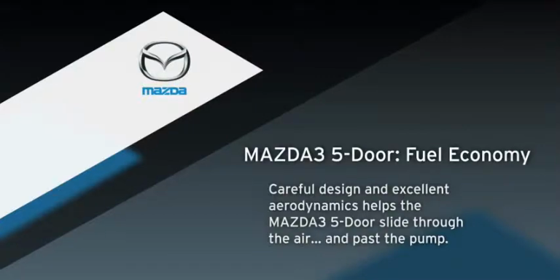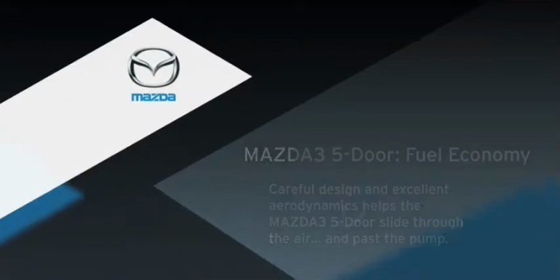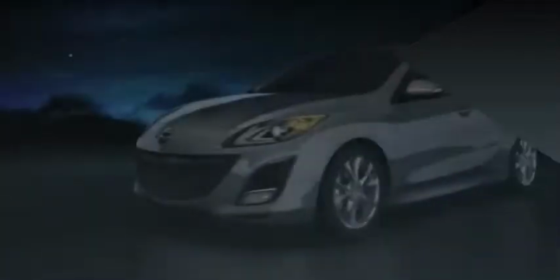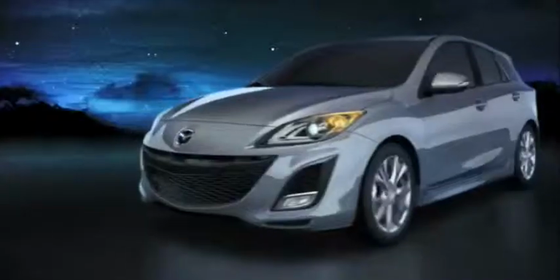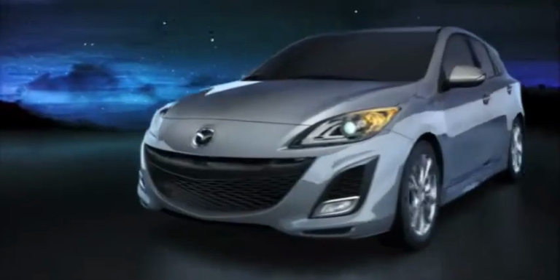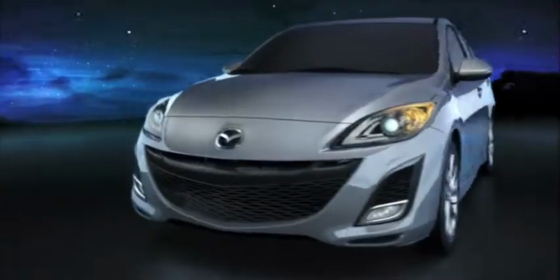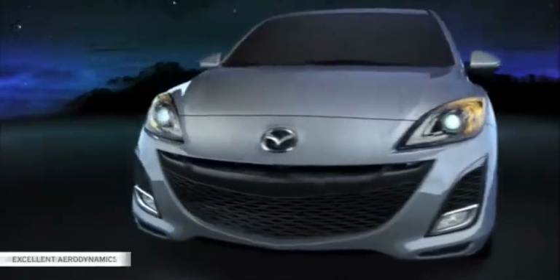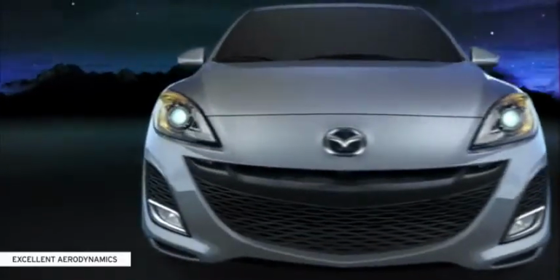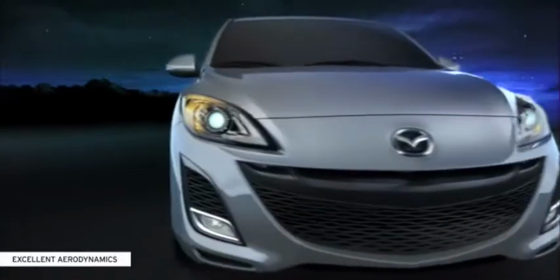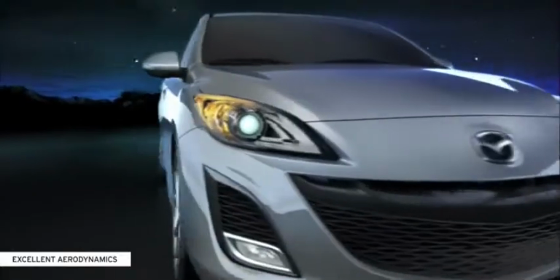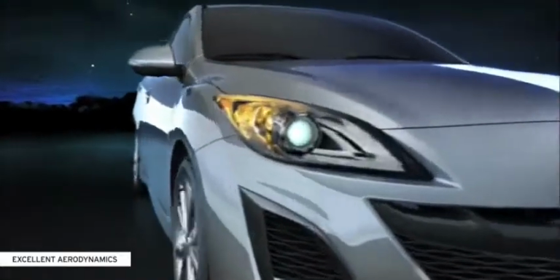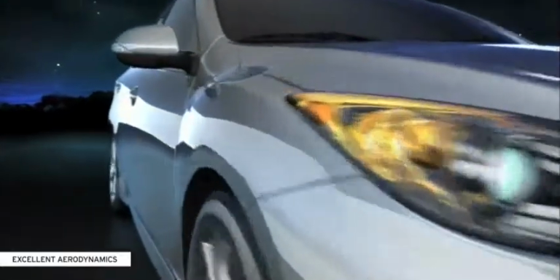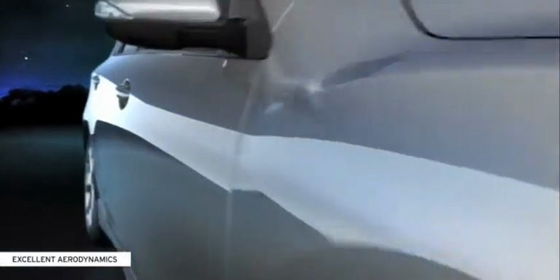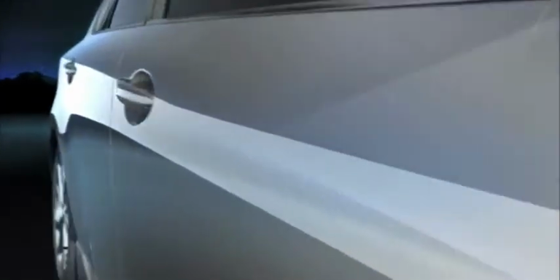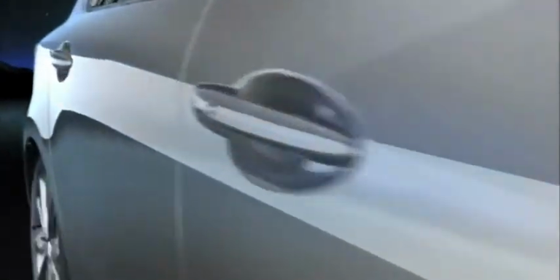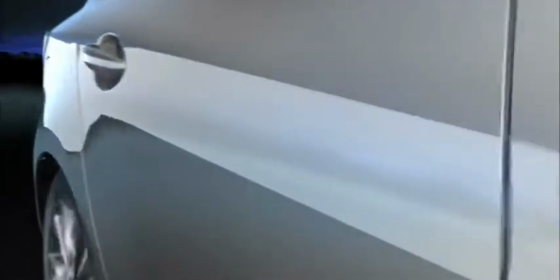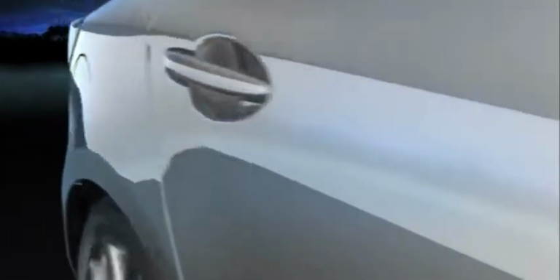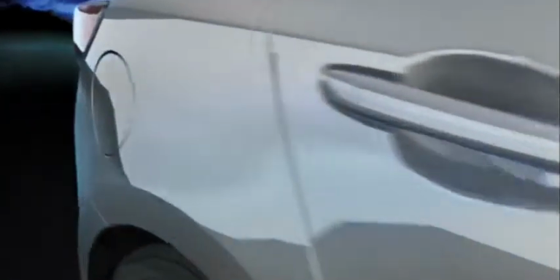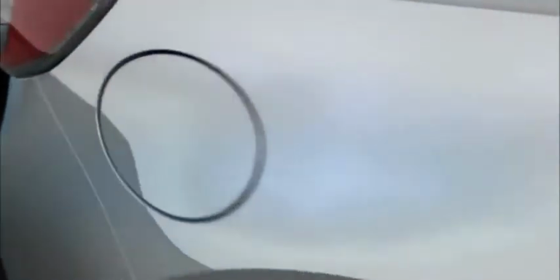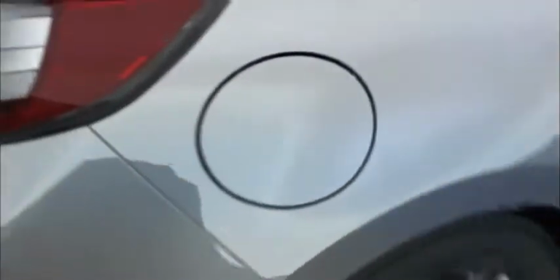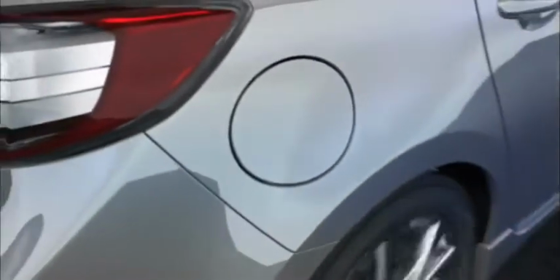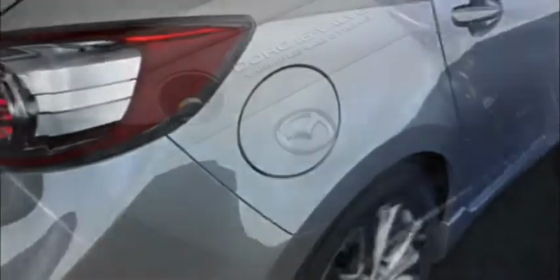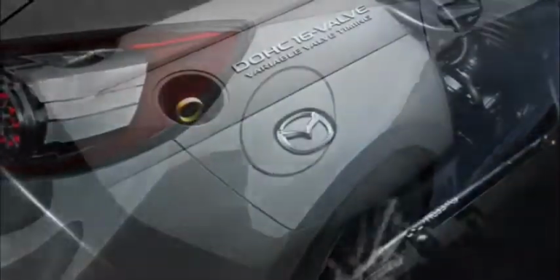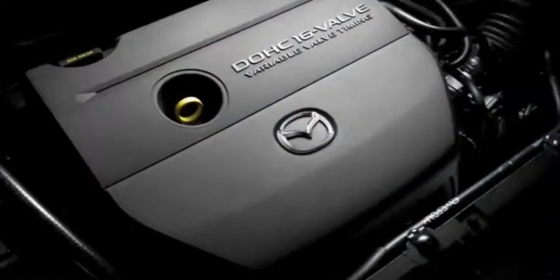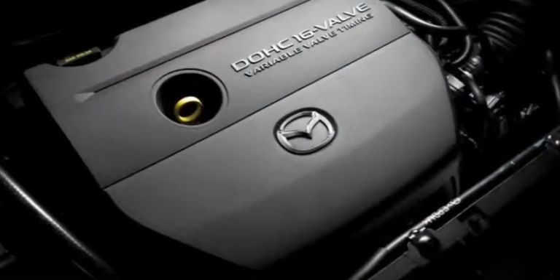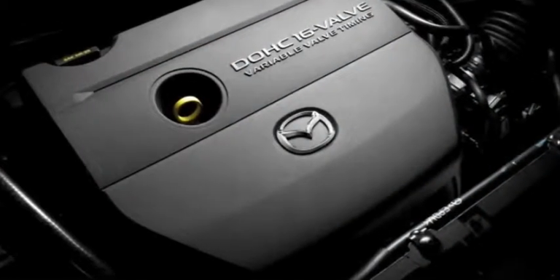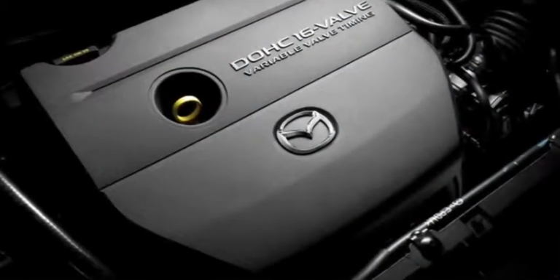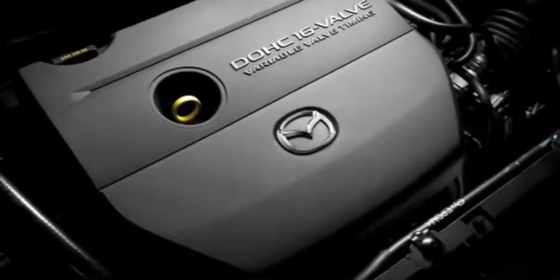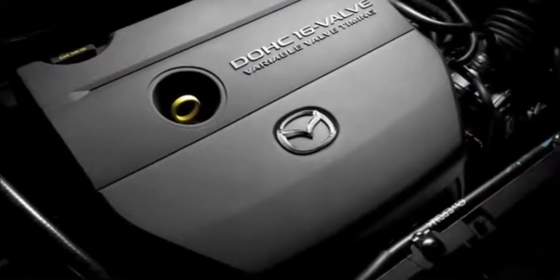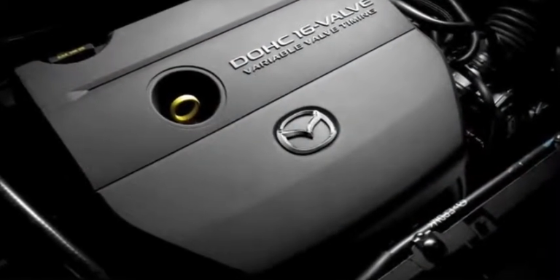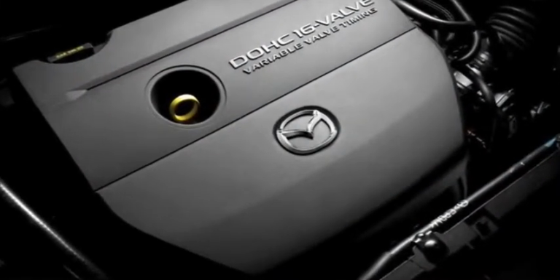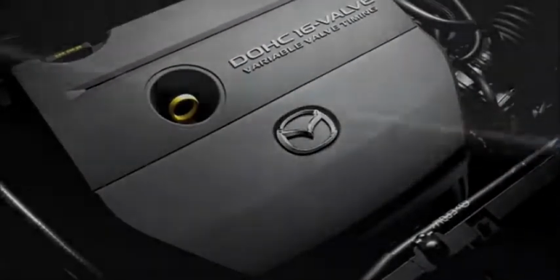The result of careful design, Mazda3's excellent aerodynamics help it glide smoothly through the air, allowing it to make the most out of every gallon of gas, while the 2.5L dual overhead cam engine delivers pure efficient power.